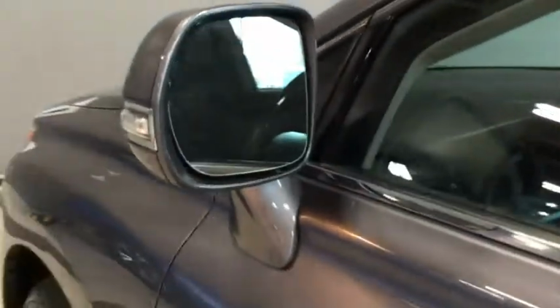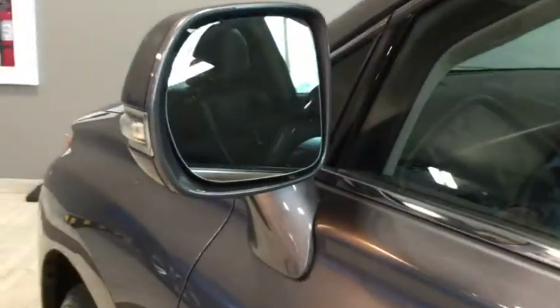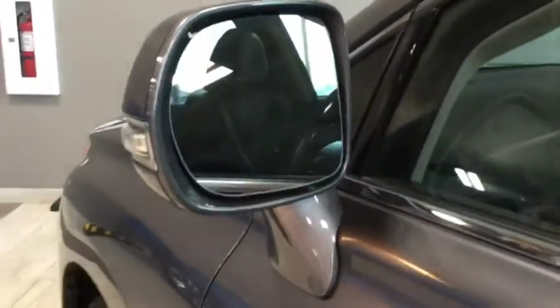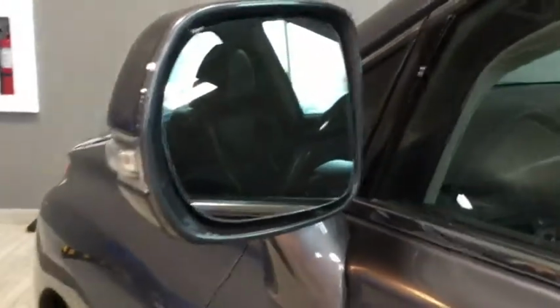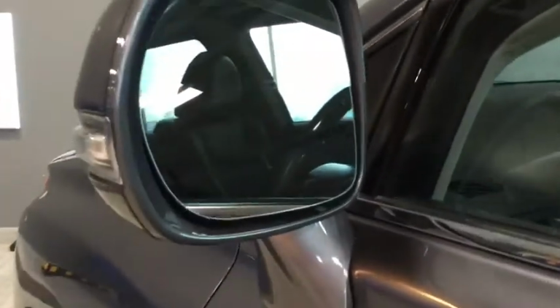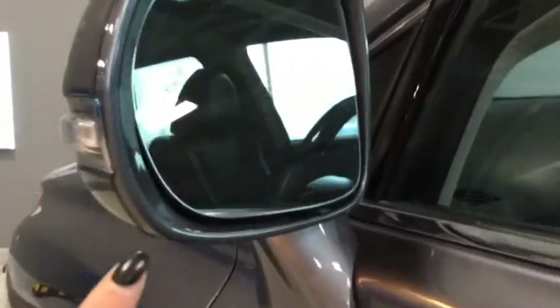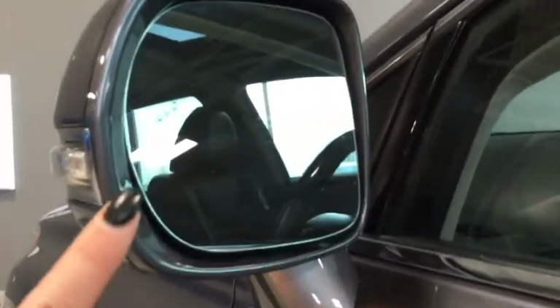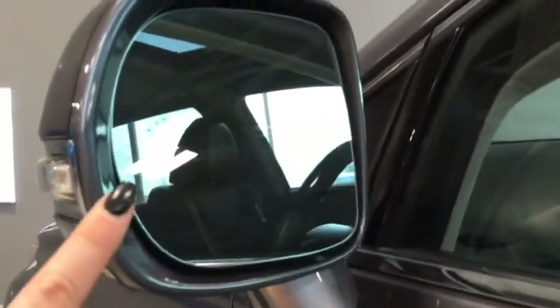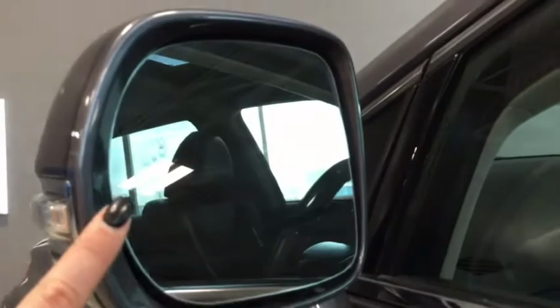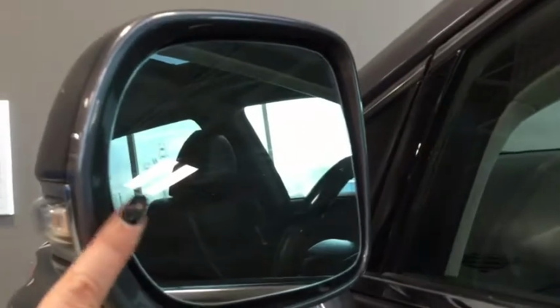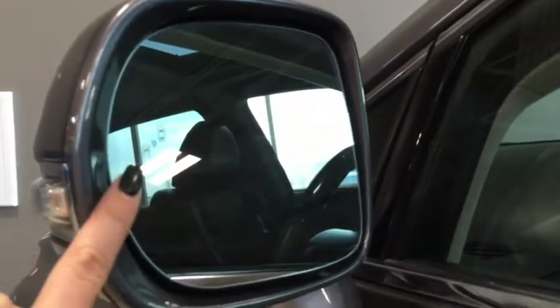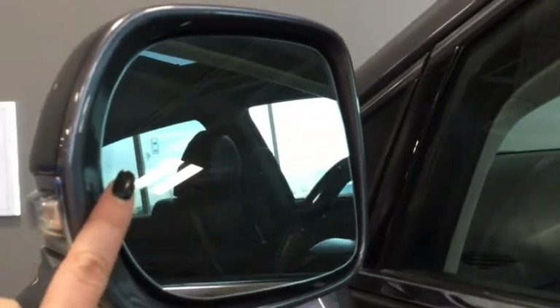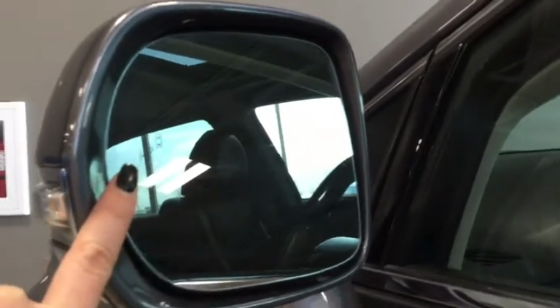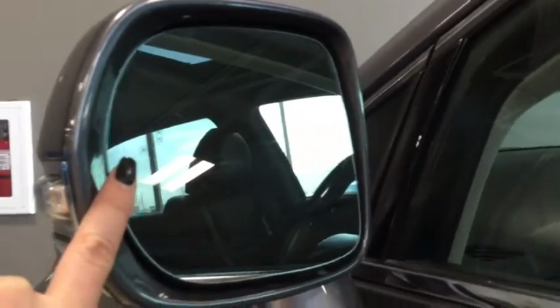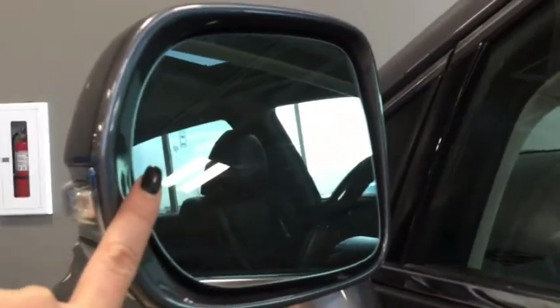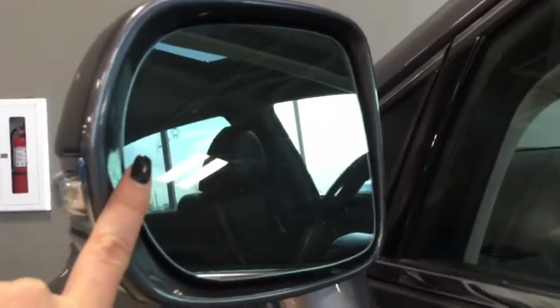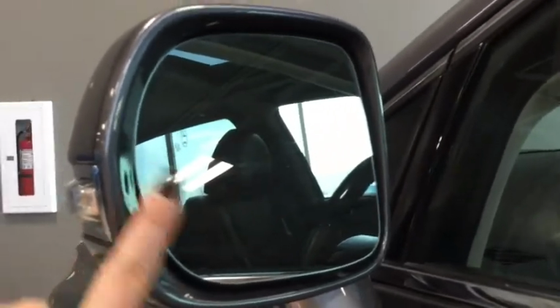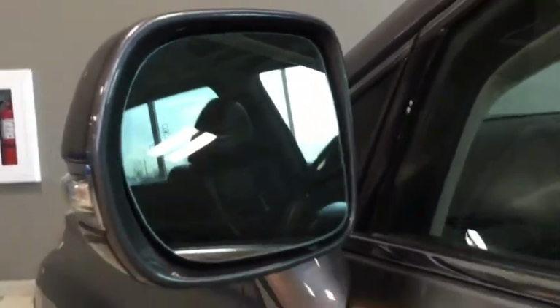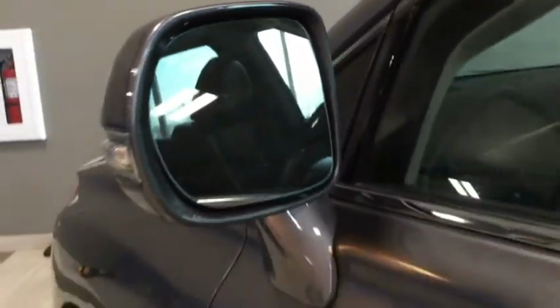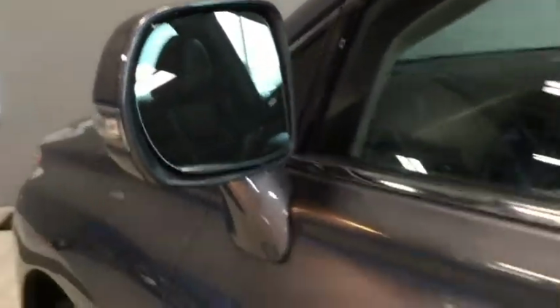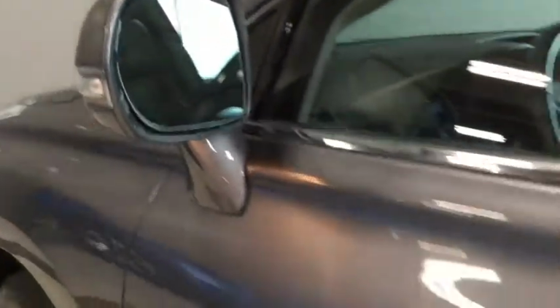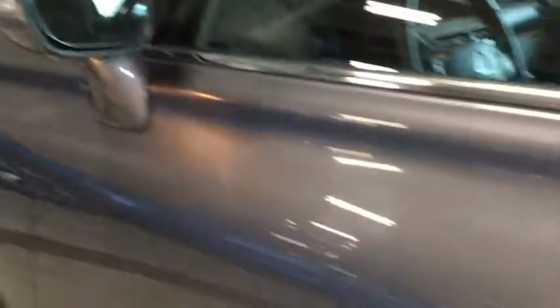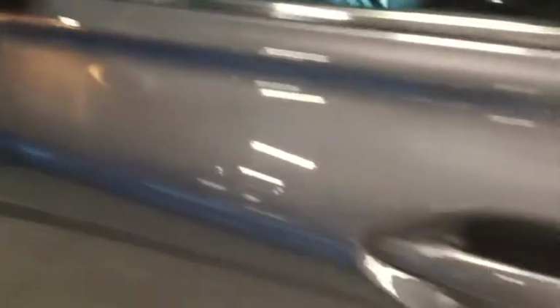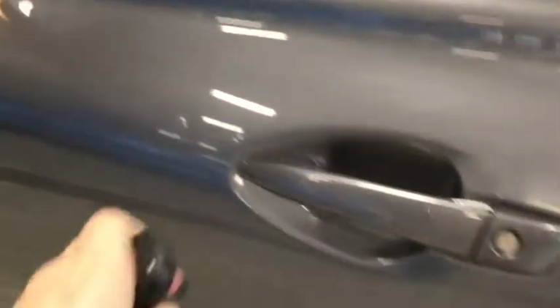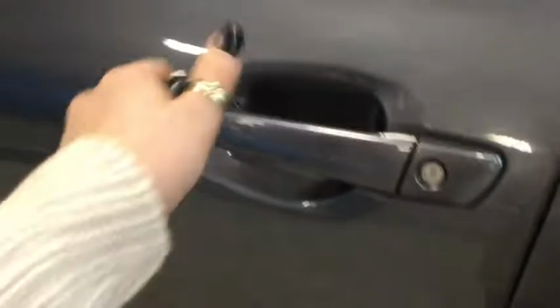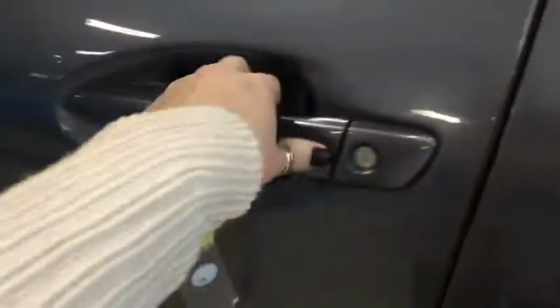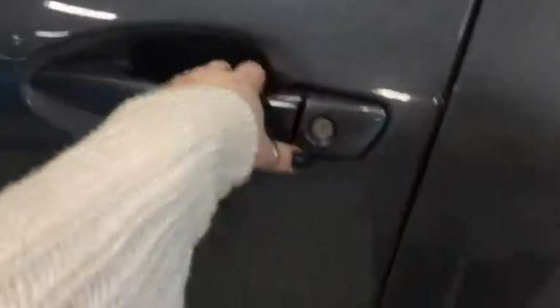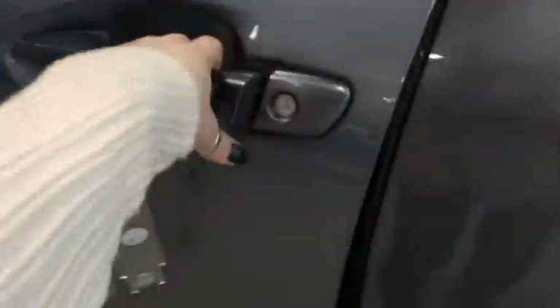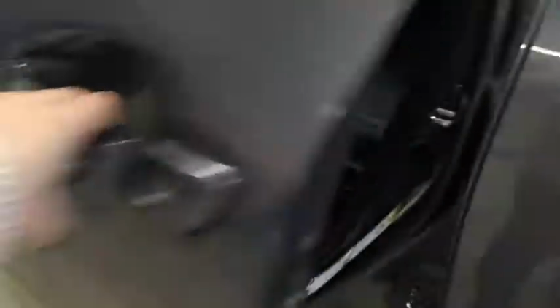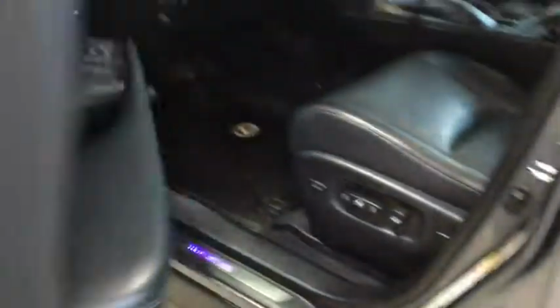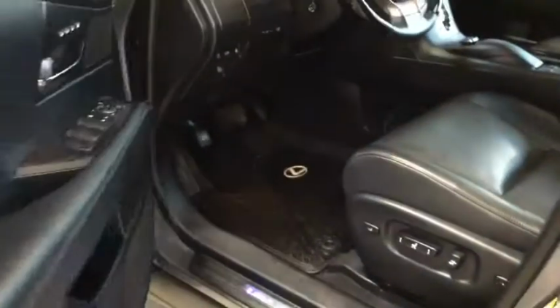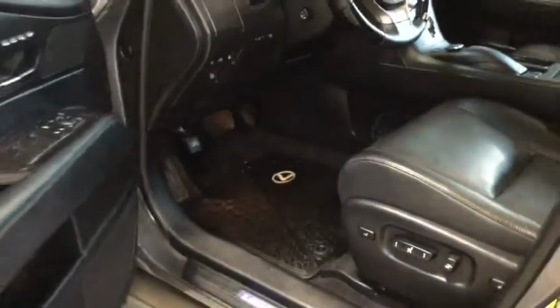Another great feature for driving in the city or on the highway is your side blind zone alert — that's really nice to have as well. Lots of great safety features on the Lexus.